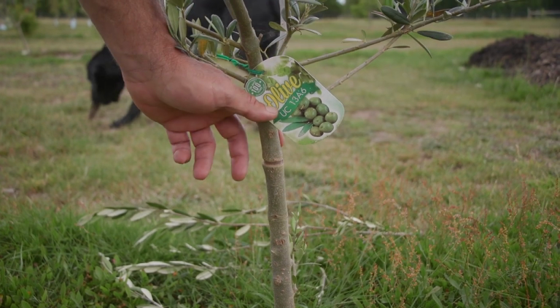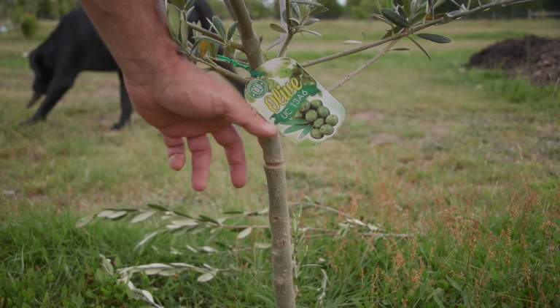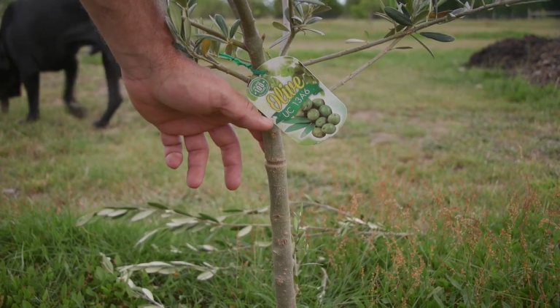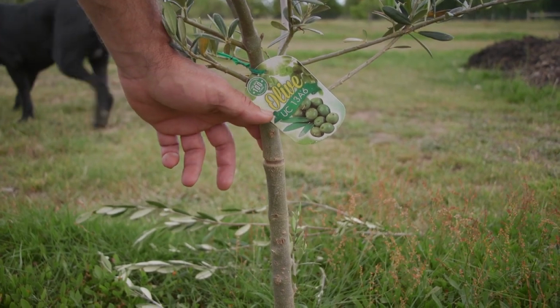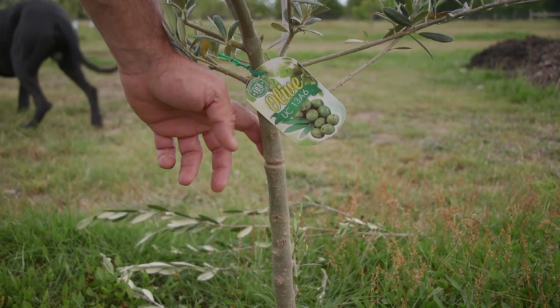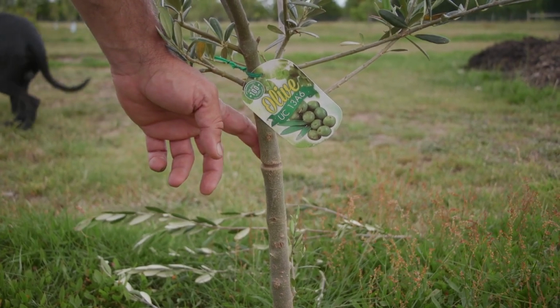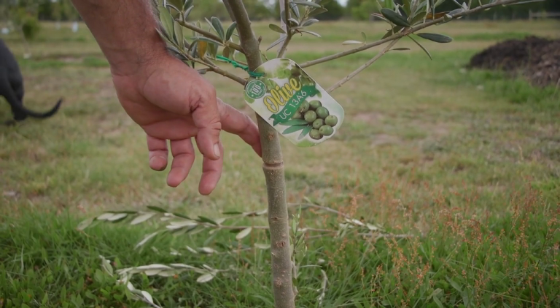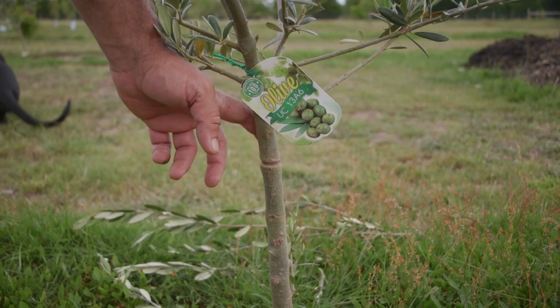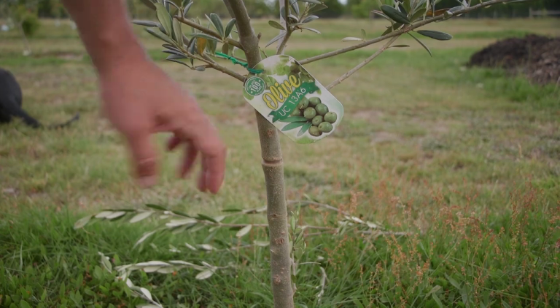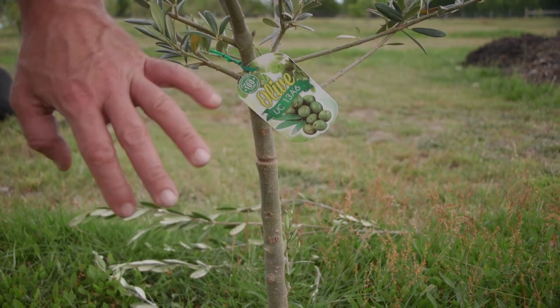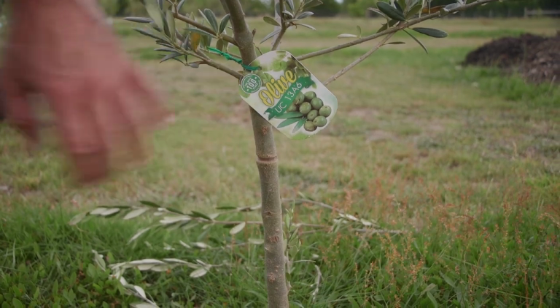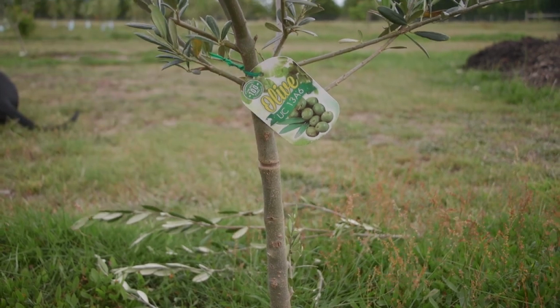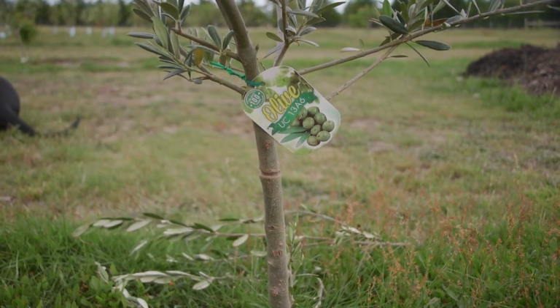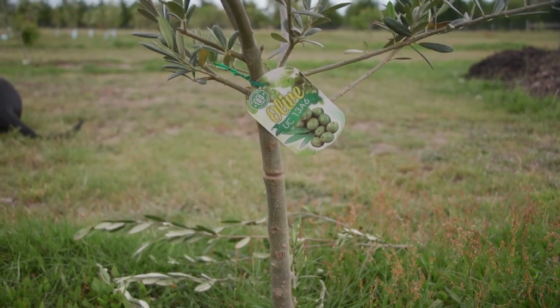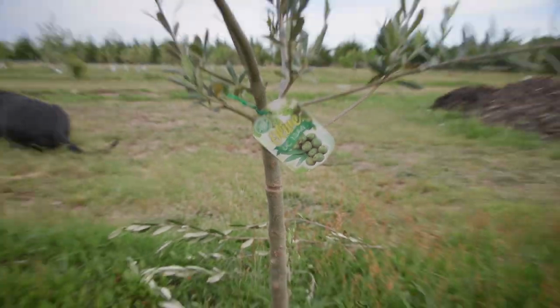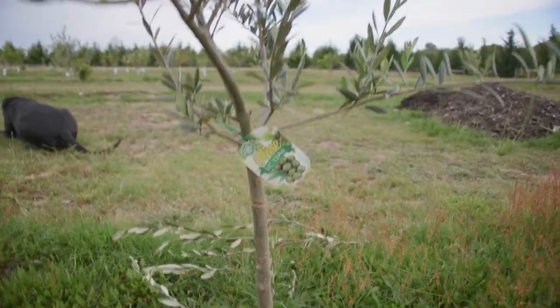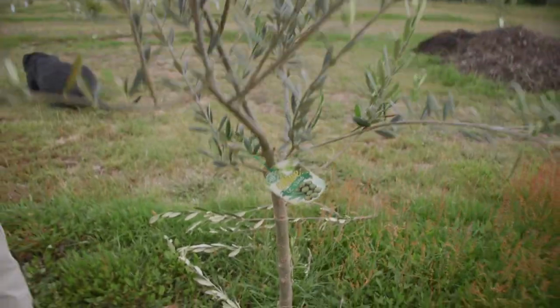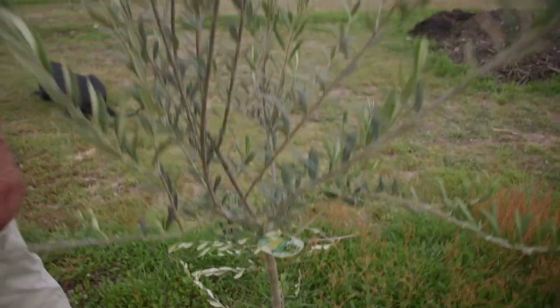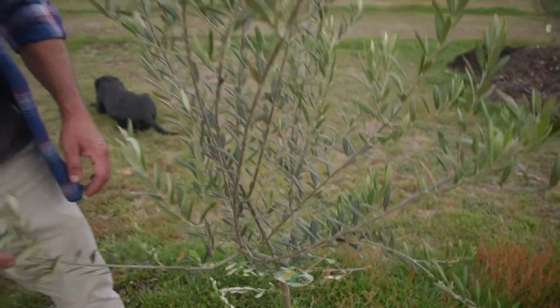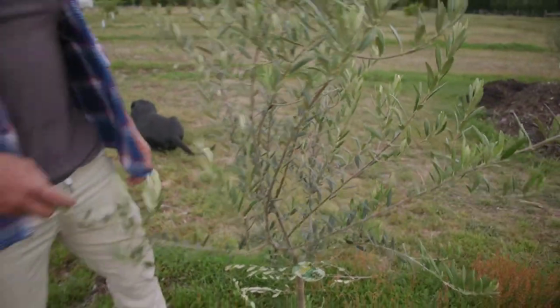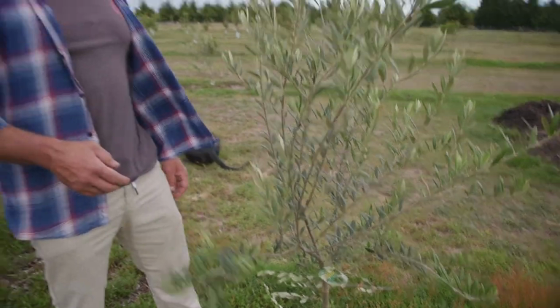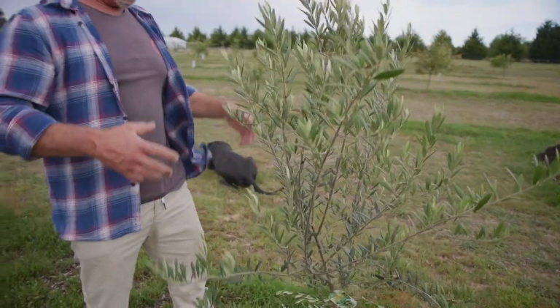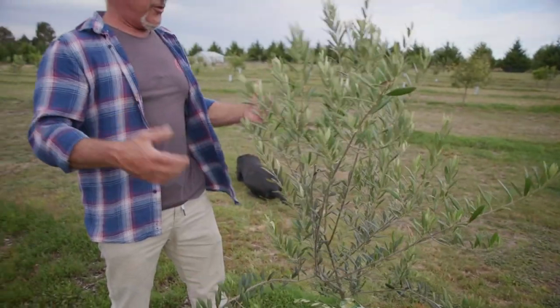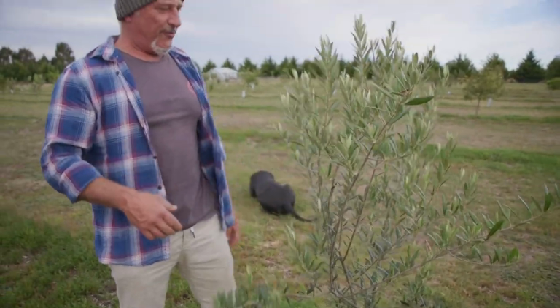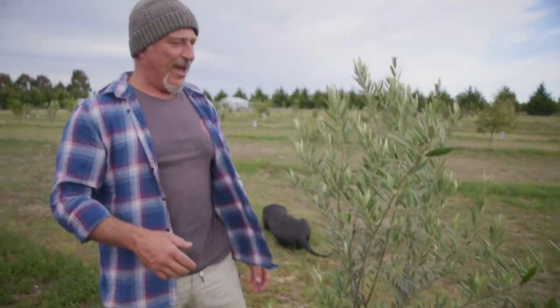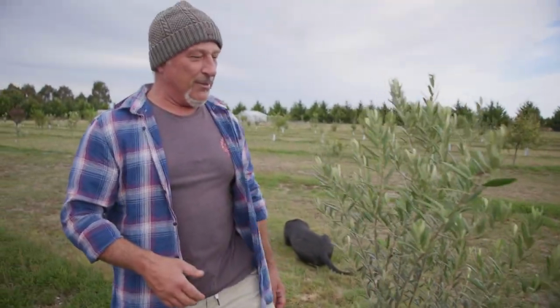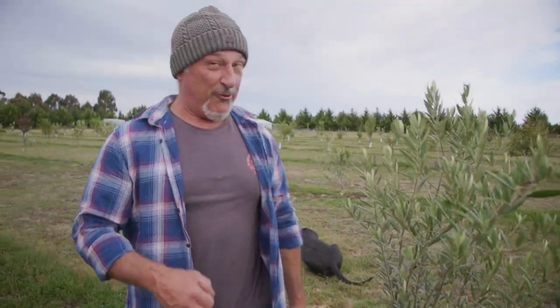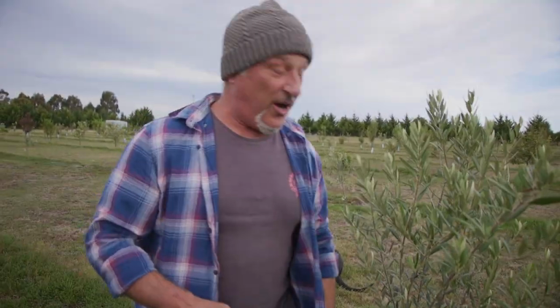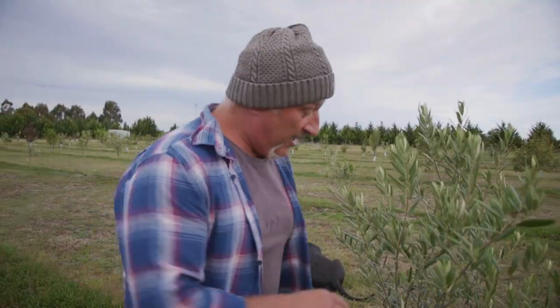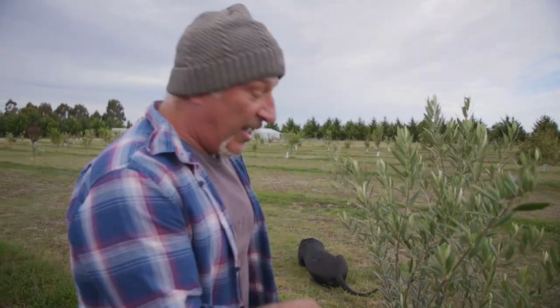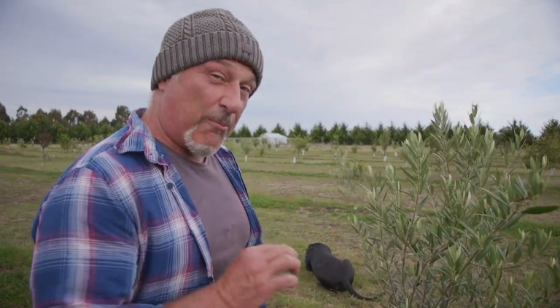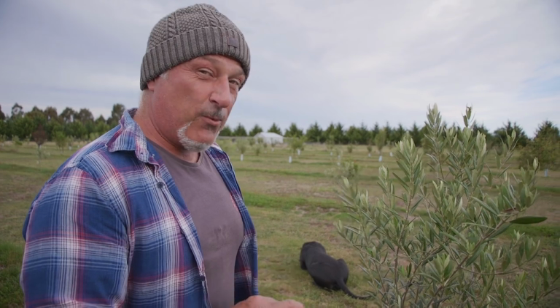It puts a little bit of stress into the tree — actually more than a little bit — and it puts on some extra growth. Now normally they'd be fruiting, but these are young trees, so I reckon in return they're trying to put on growth and hopefully flower again before it dies.